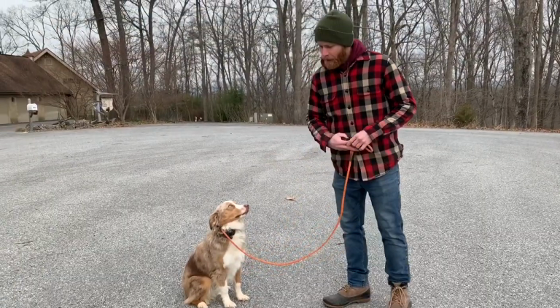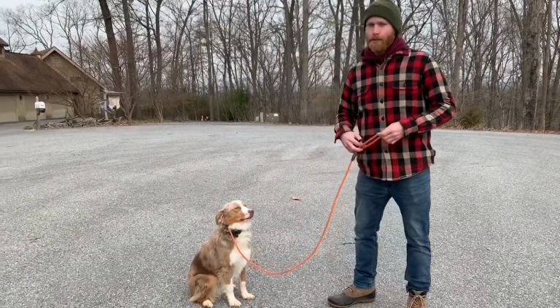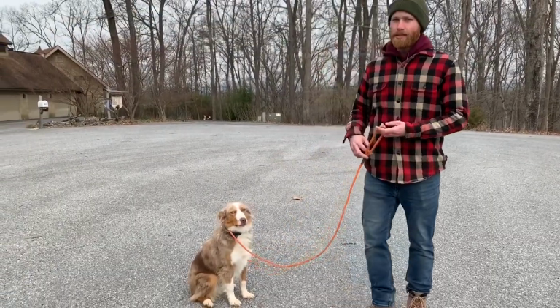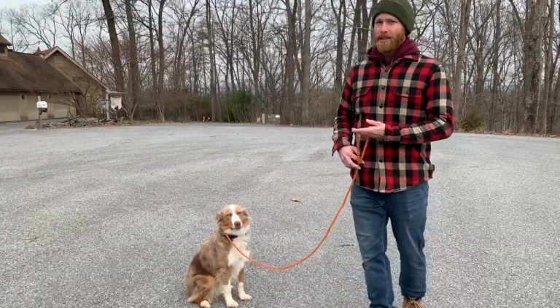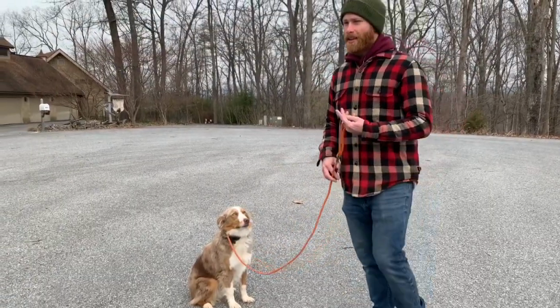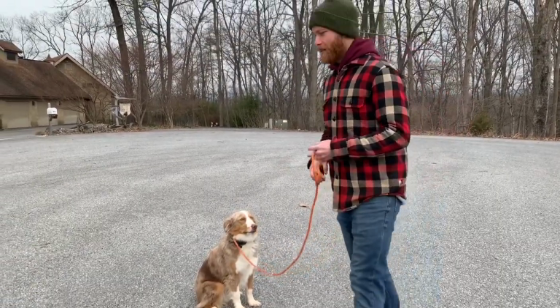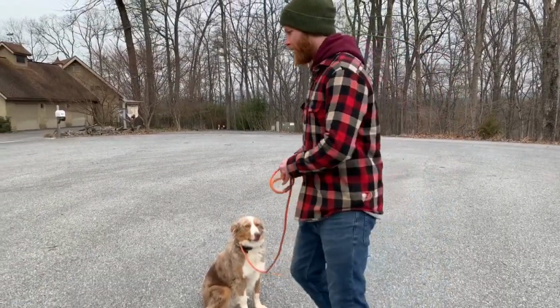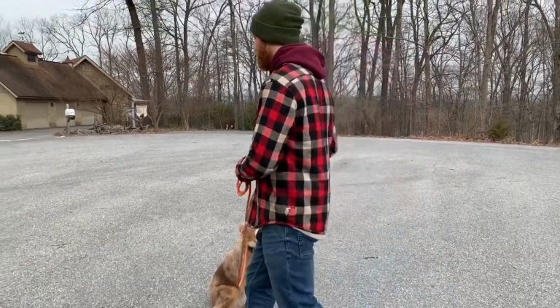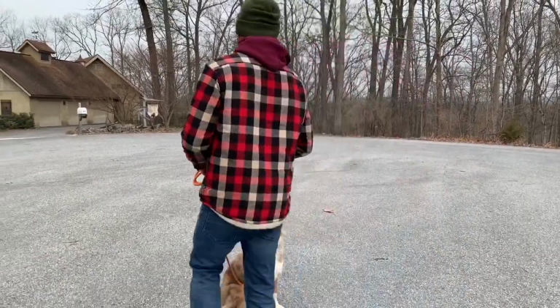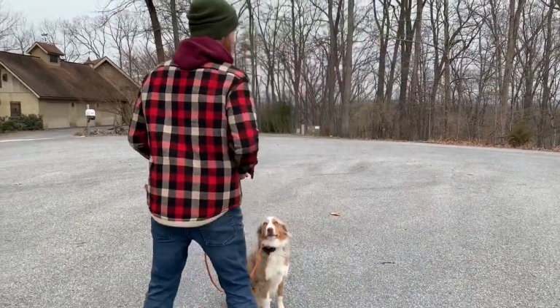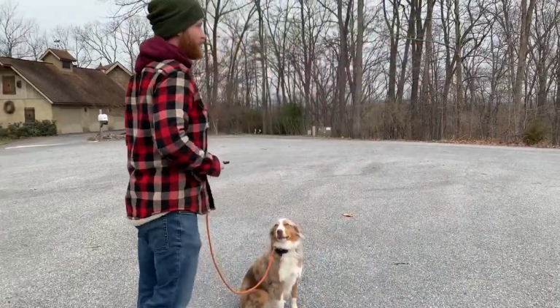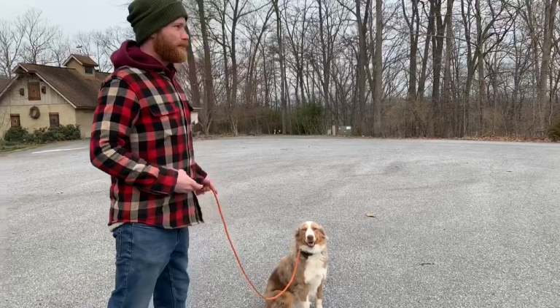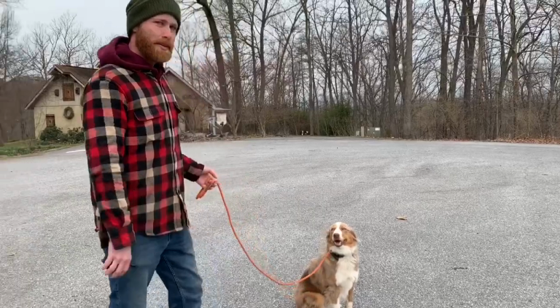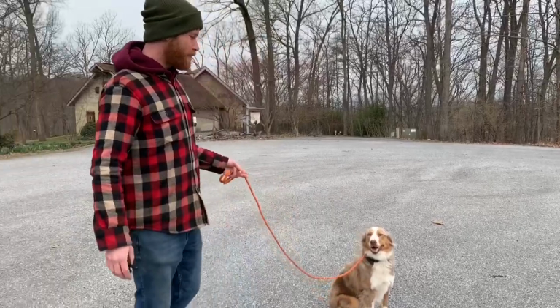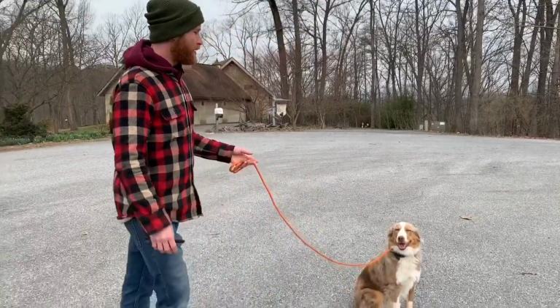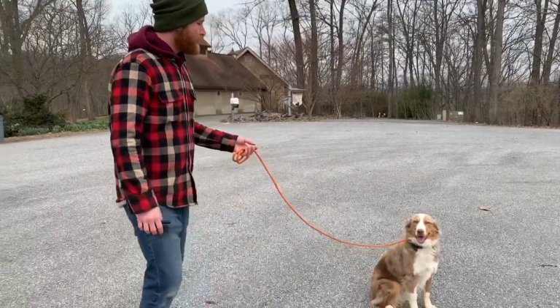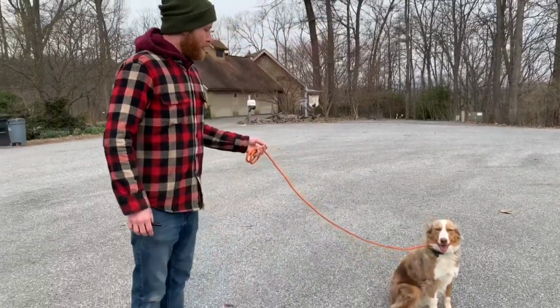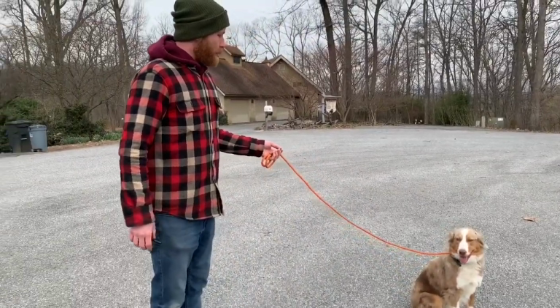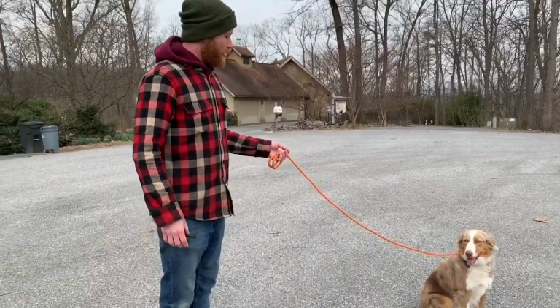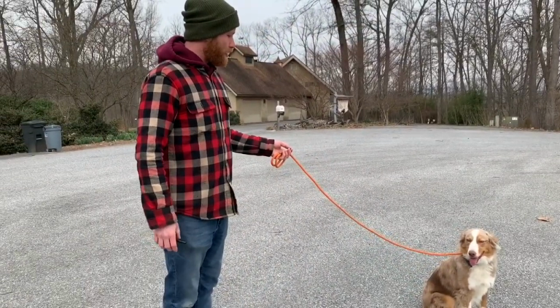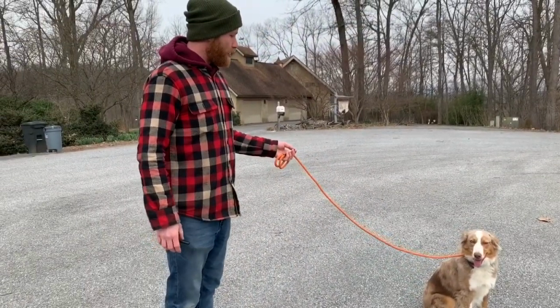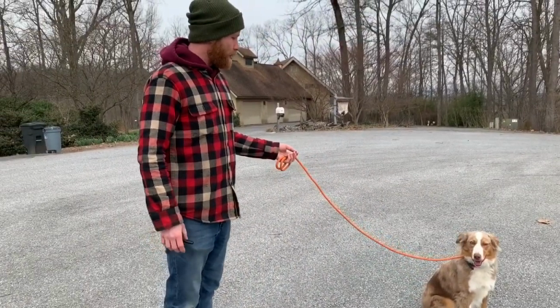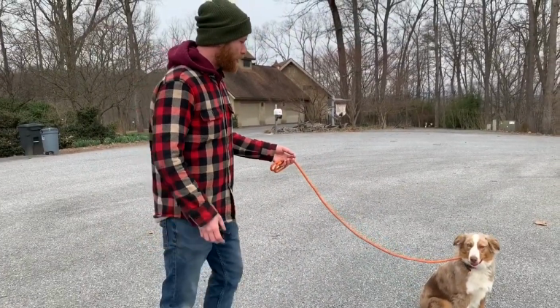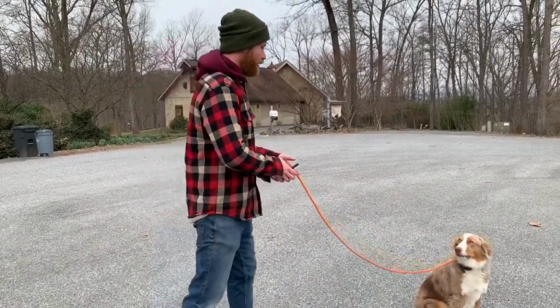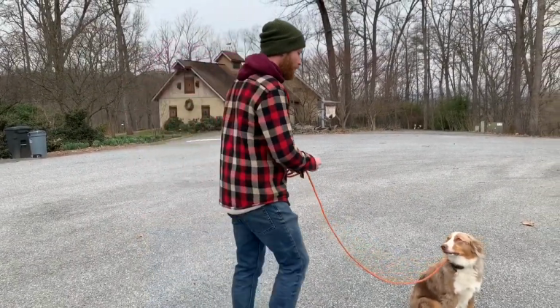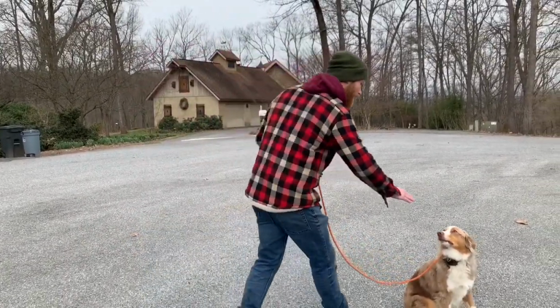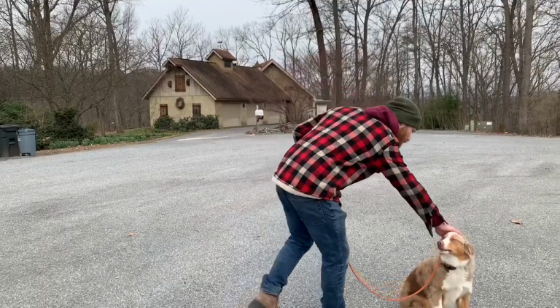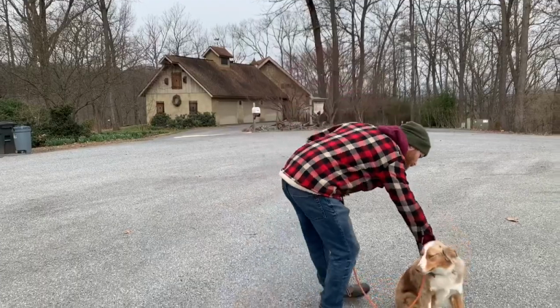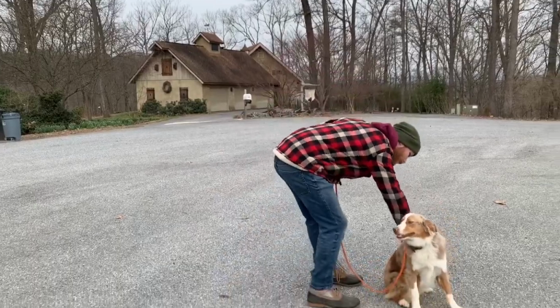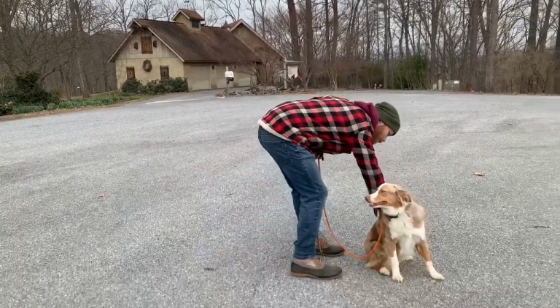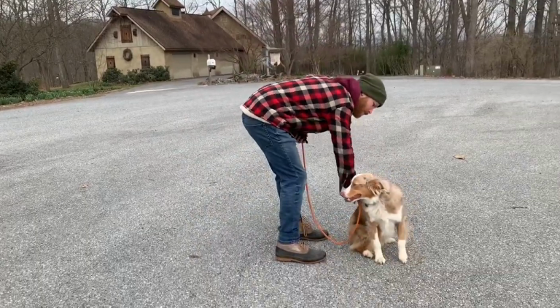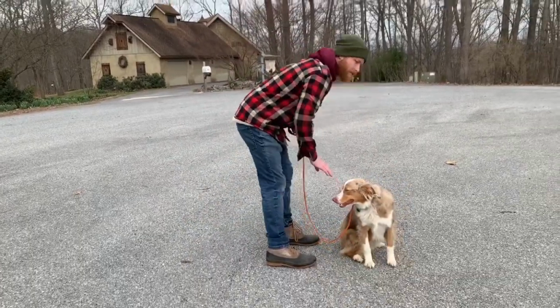So we use the sit-stay a lot, you can see. That's the first thing we teach. Very nice.